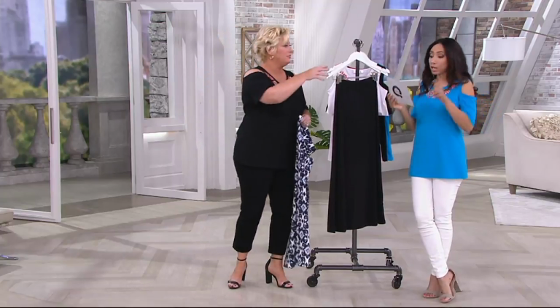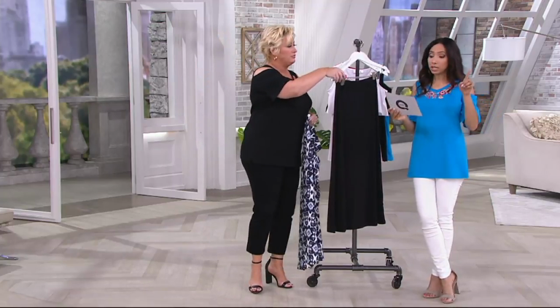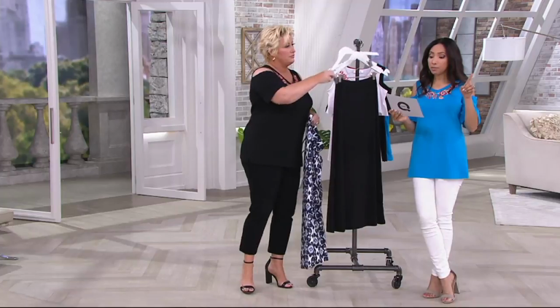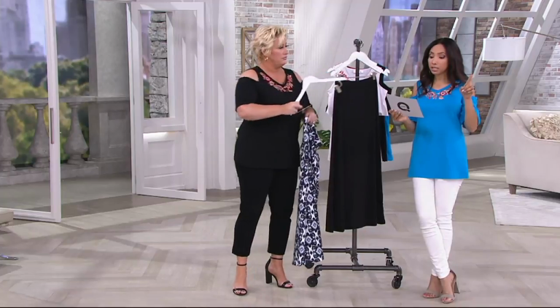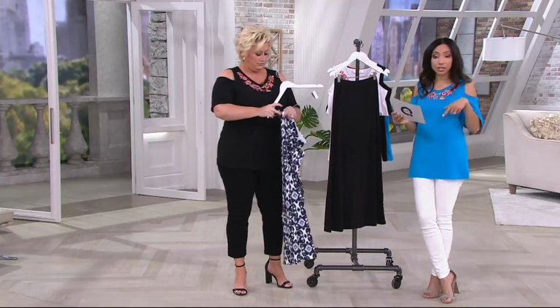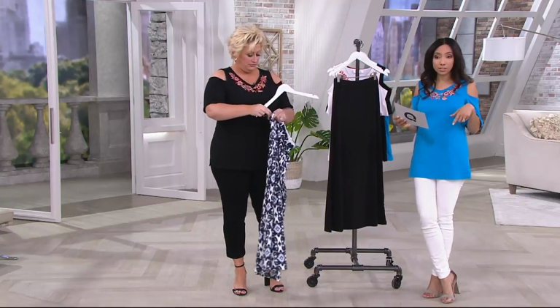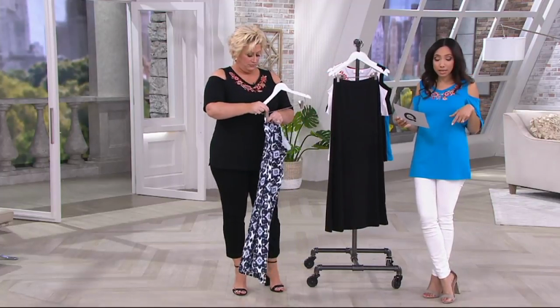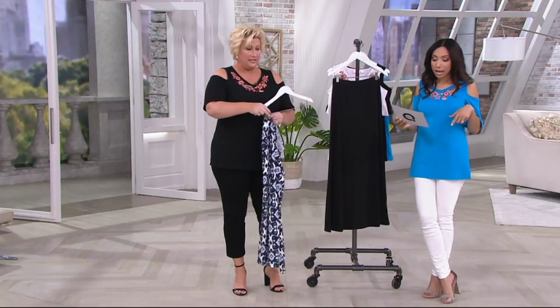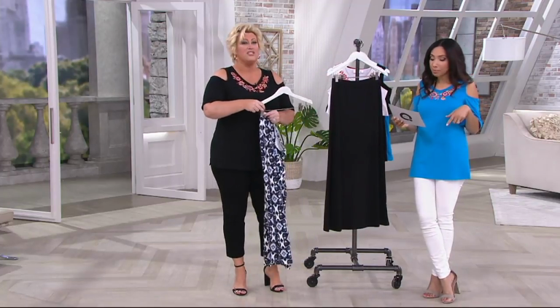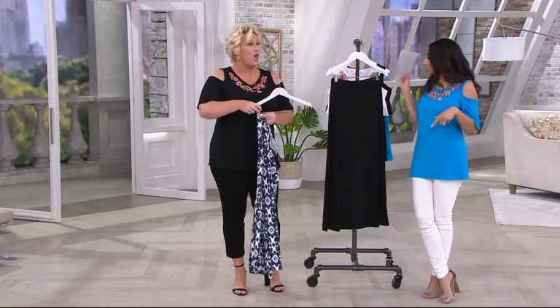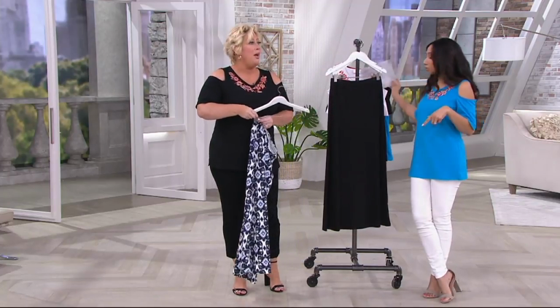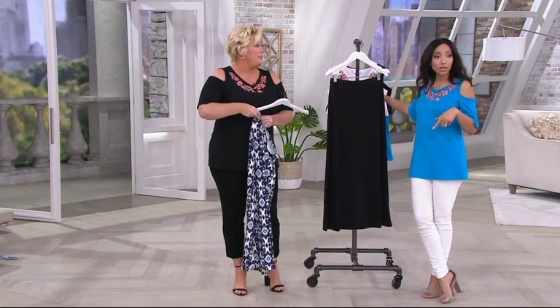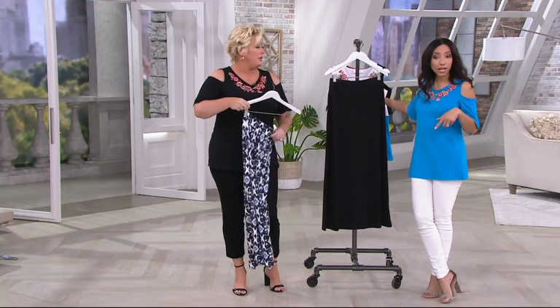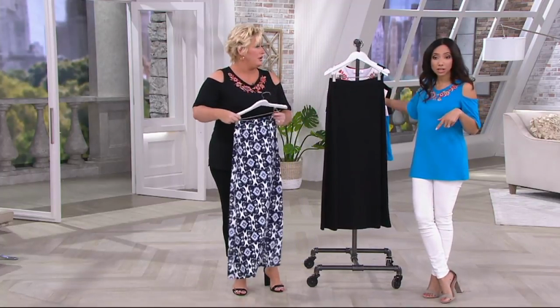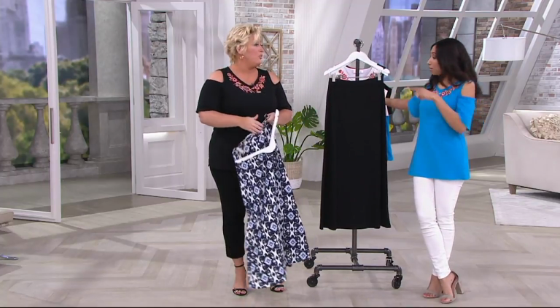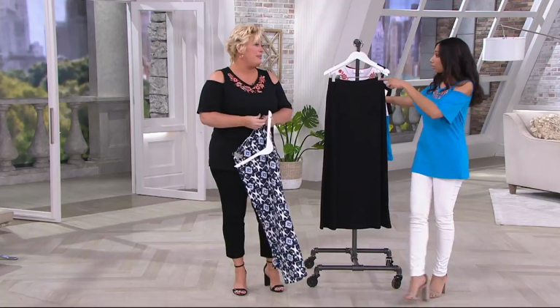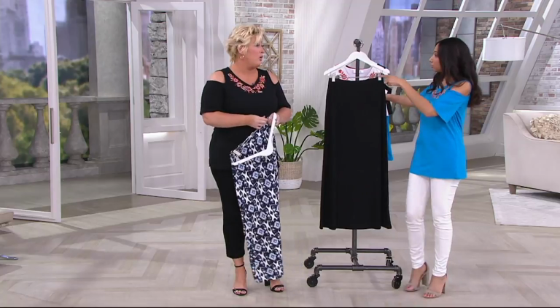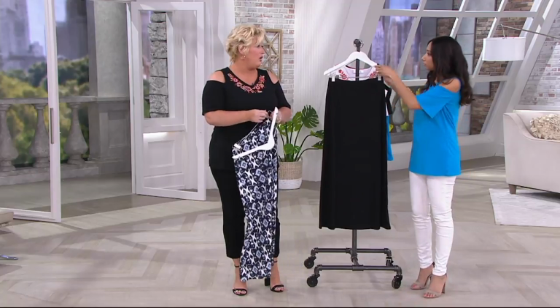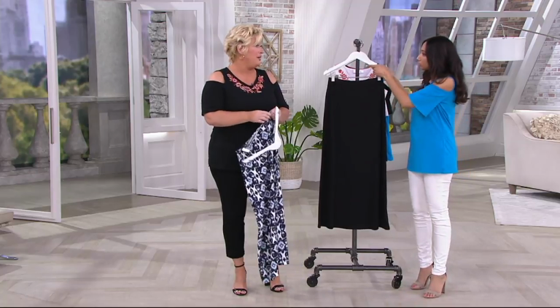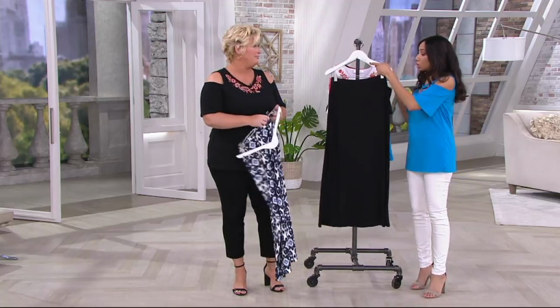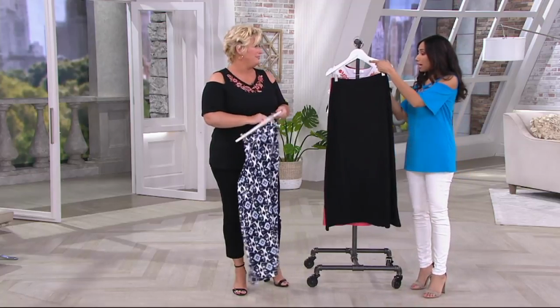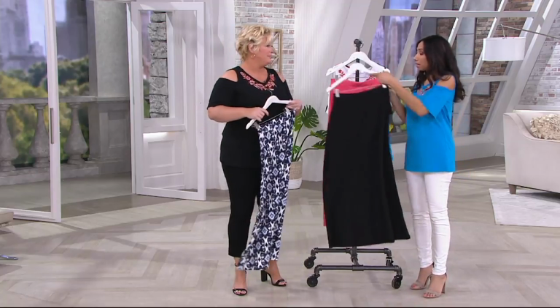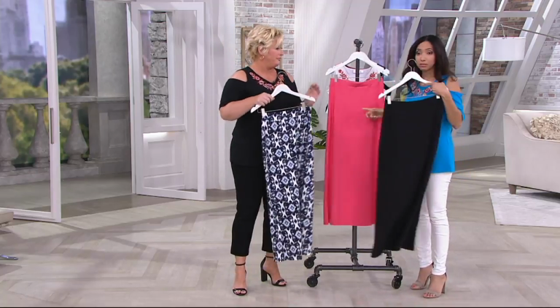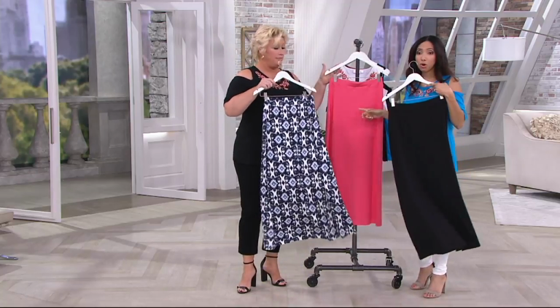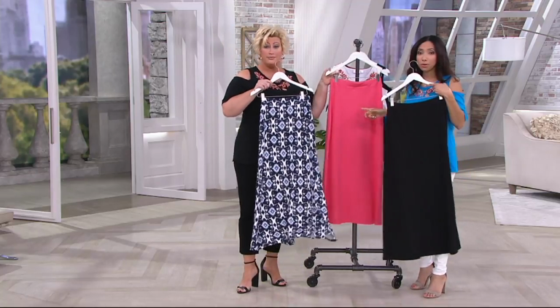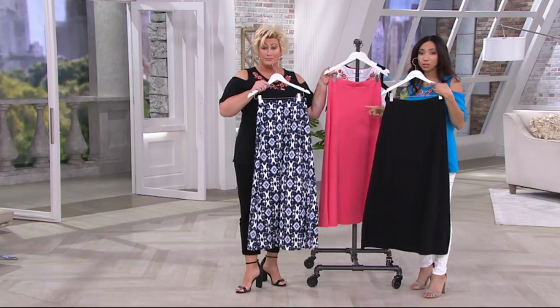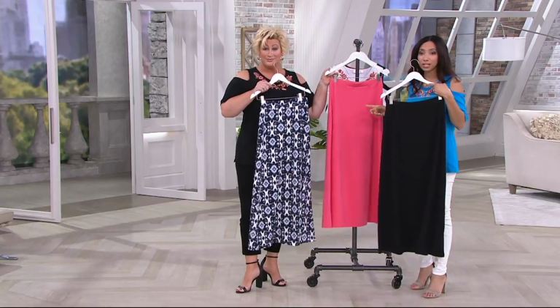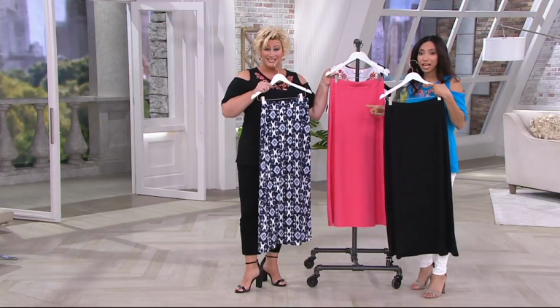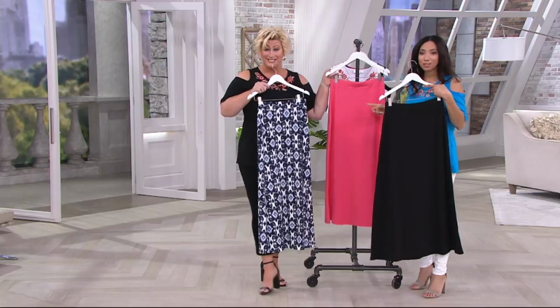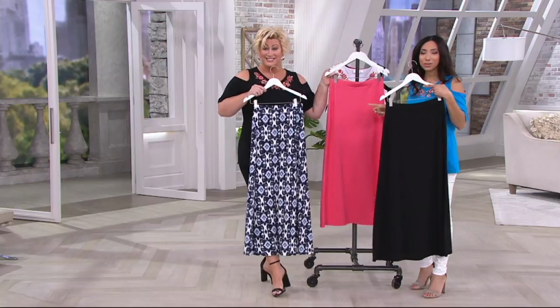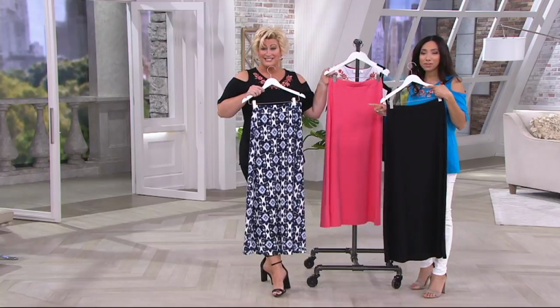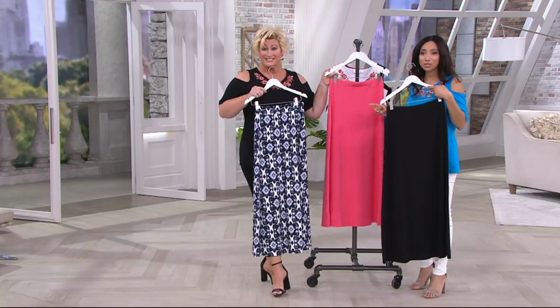The maxi is a 39-inch length — it's long. You saw it on Angela. You can wear it empire or wear it low on the hip. Twilight, black, coral — those are your three colors. Item number 8303572.